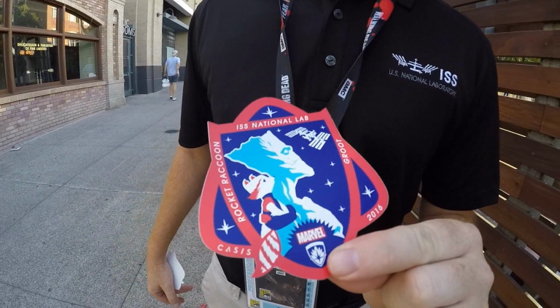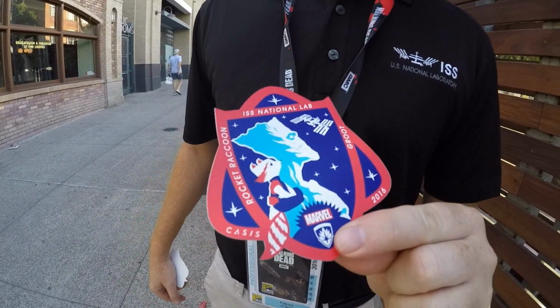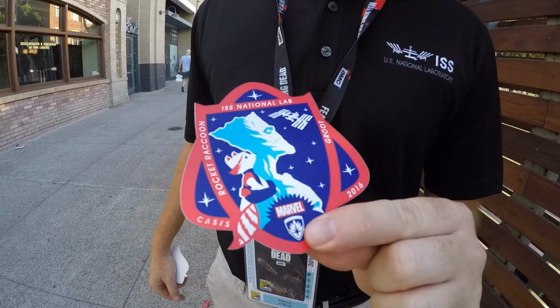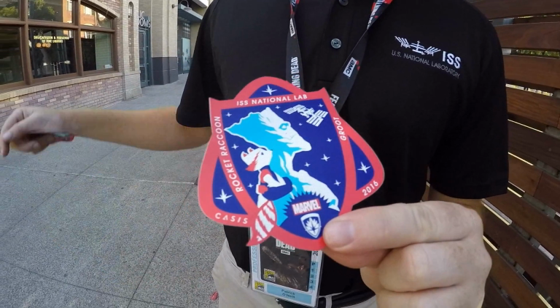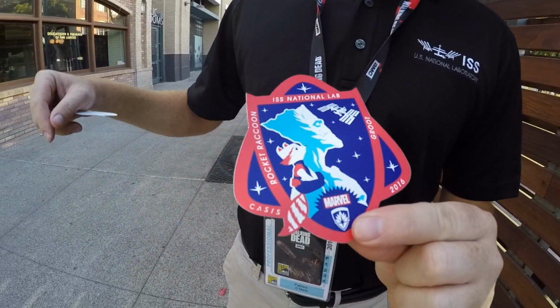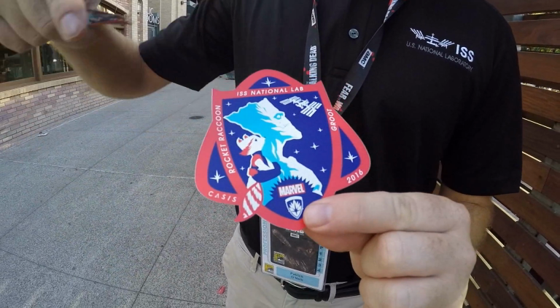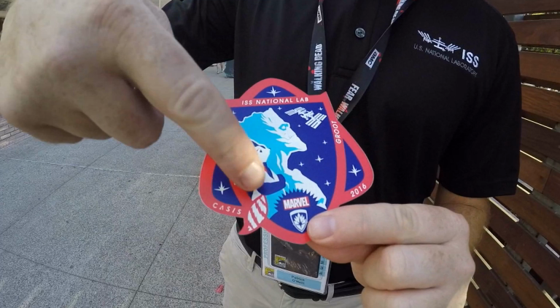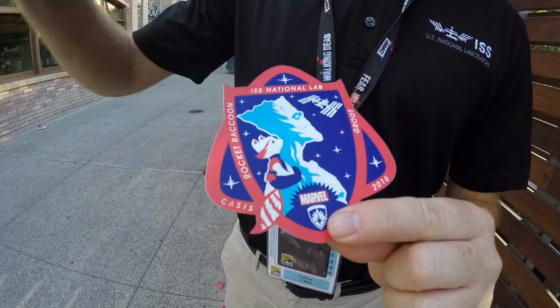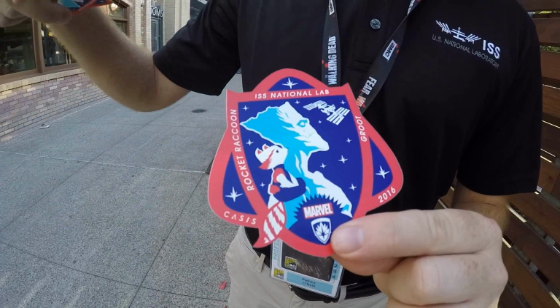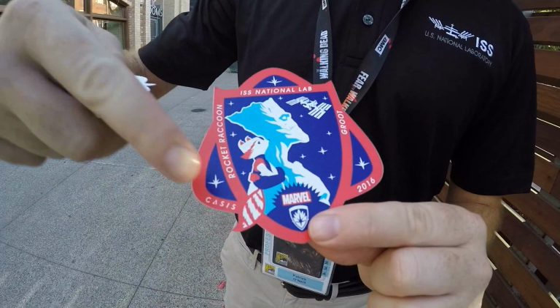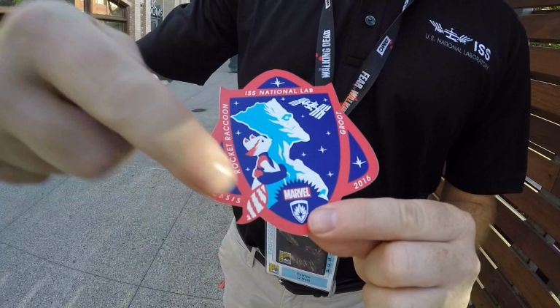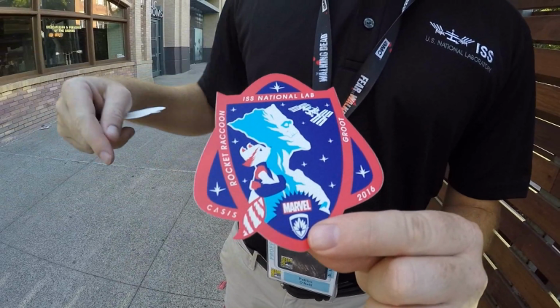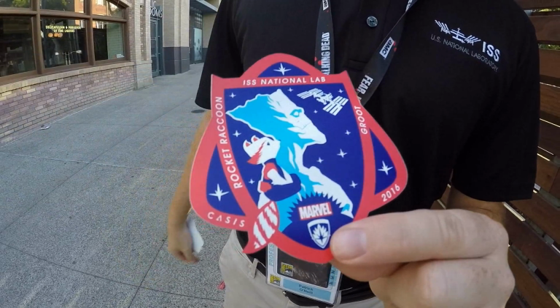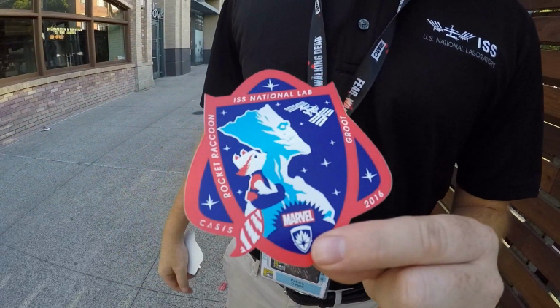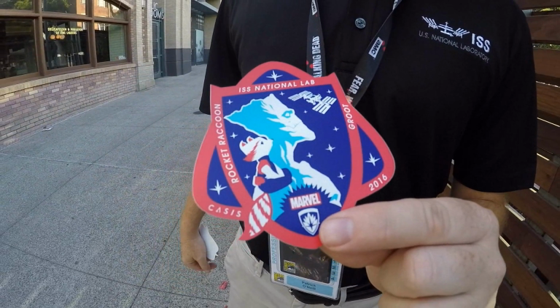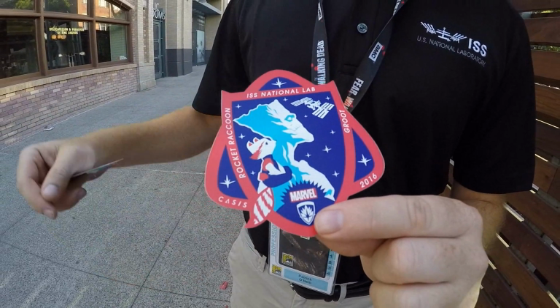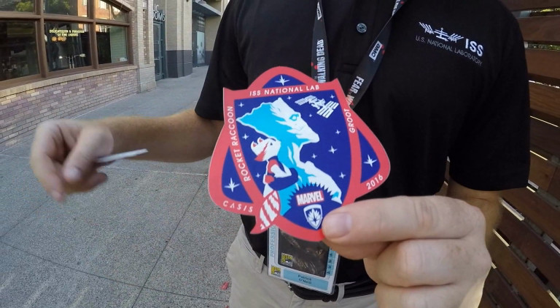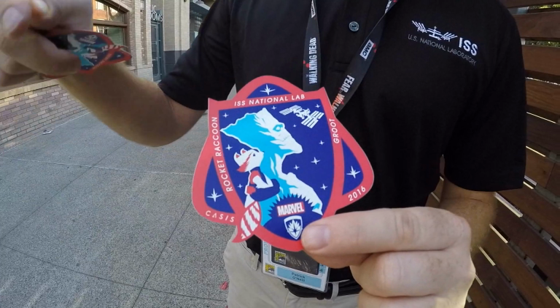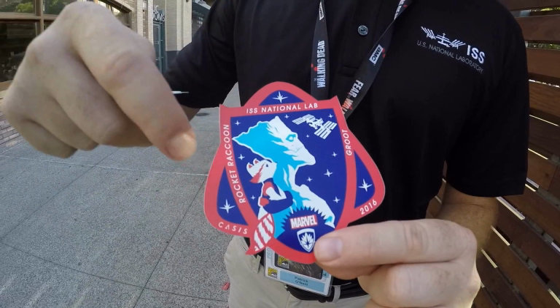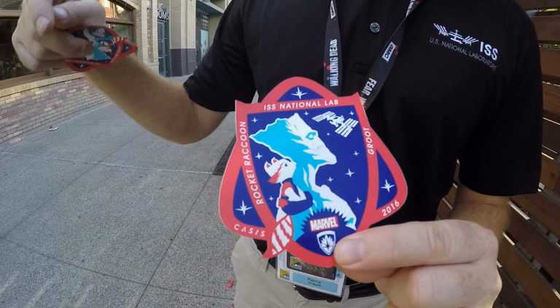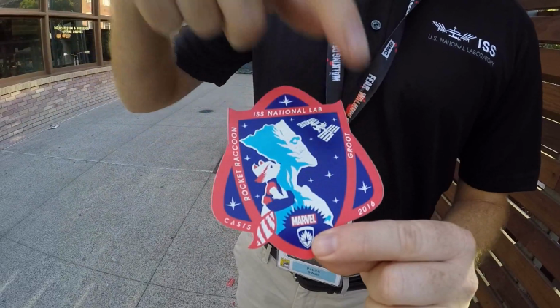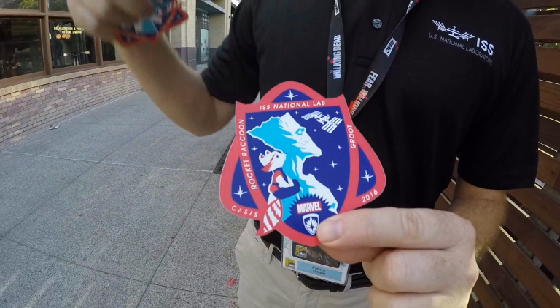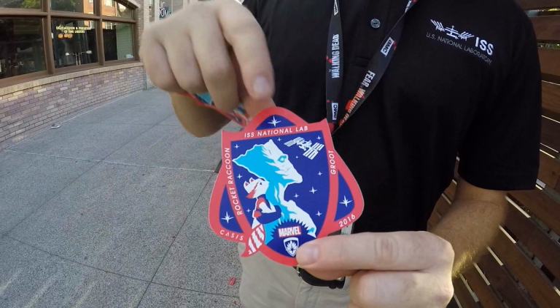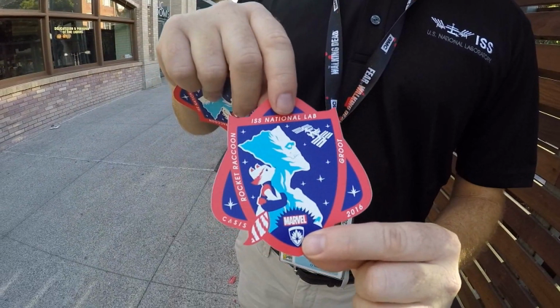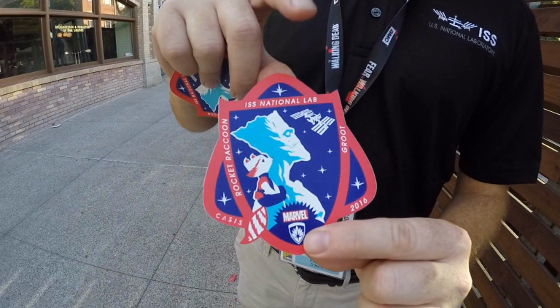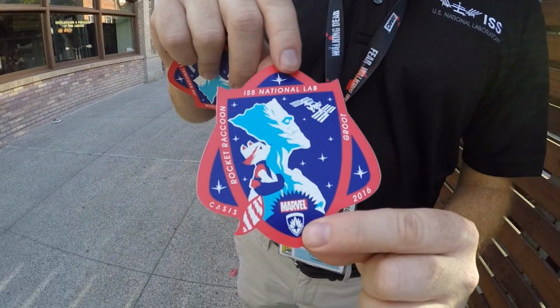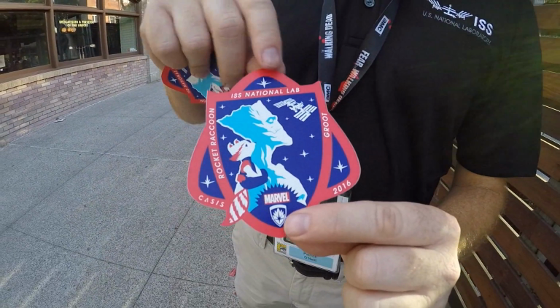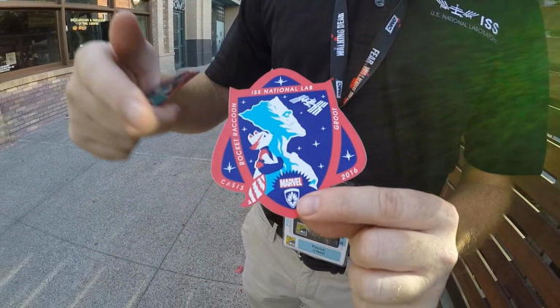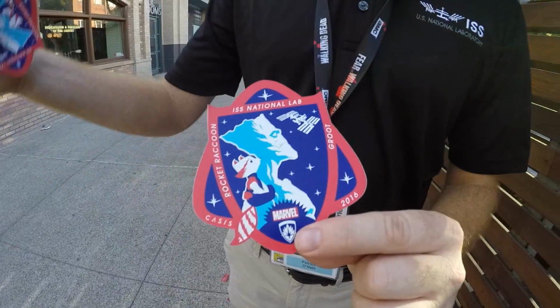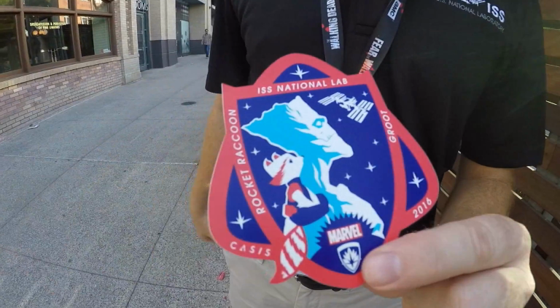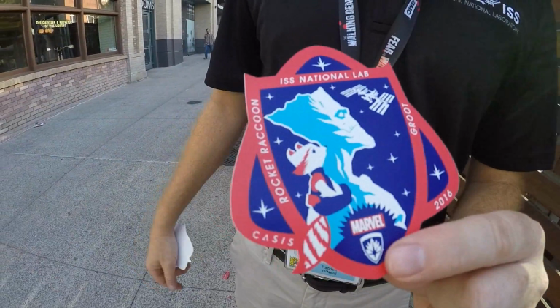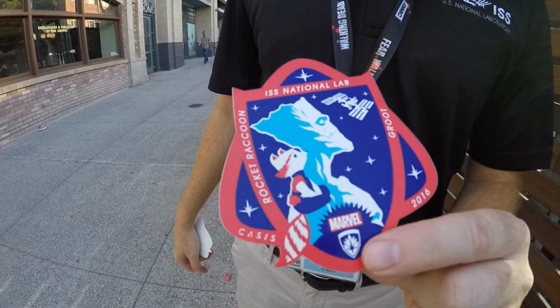It's really cool because not only does it have the Marvel logo, but it's also got the Guardian sign inside of it. It represents Rocket the Raccoon, Groot, and the International Space Station National Laboratory, and then CASIS, the managers of the National Laboratory.